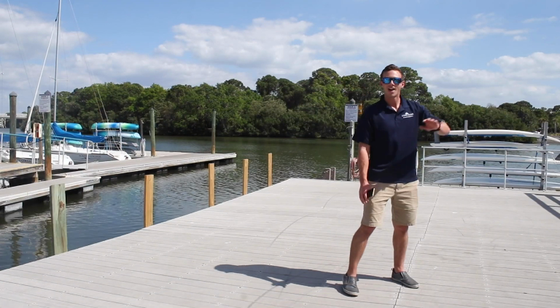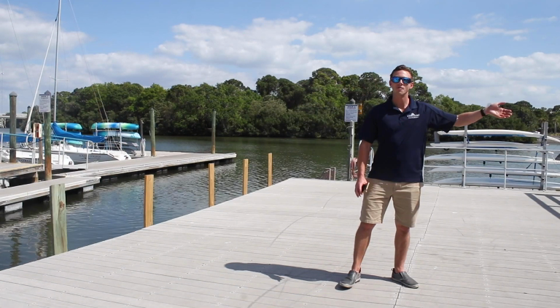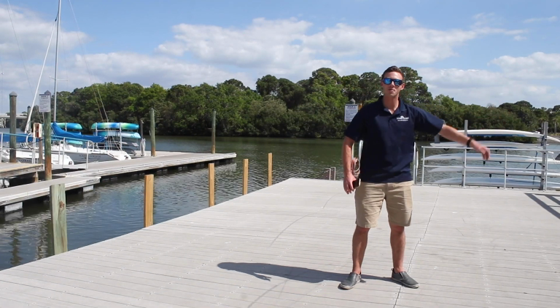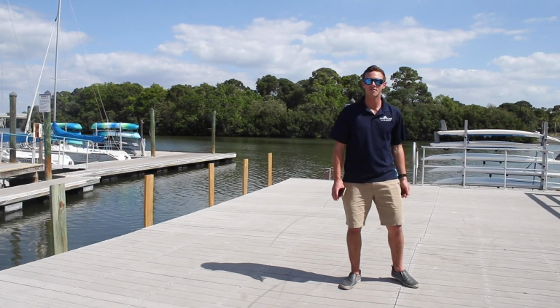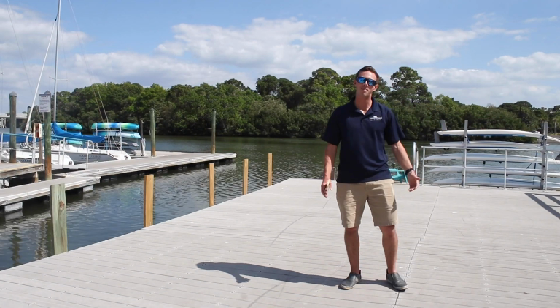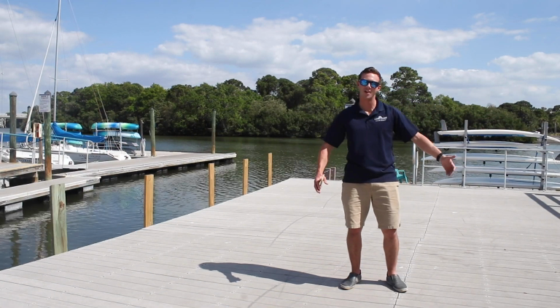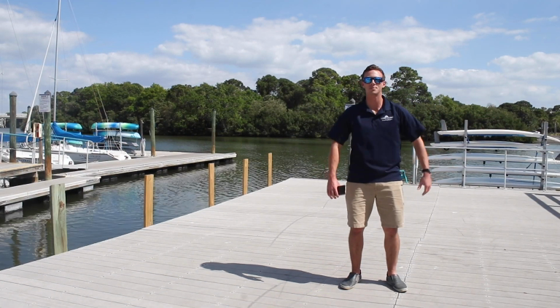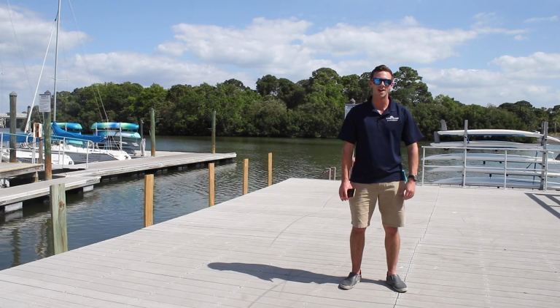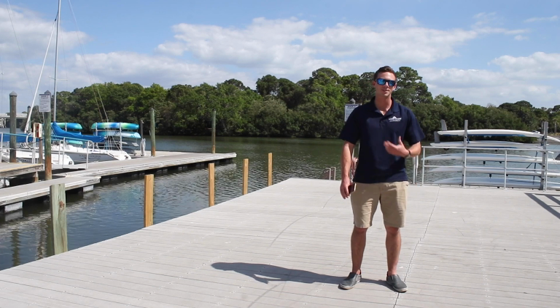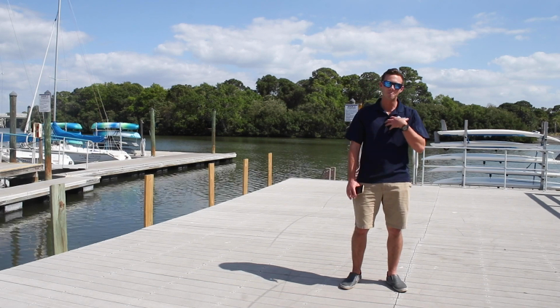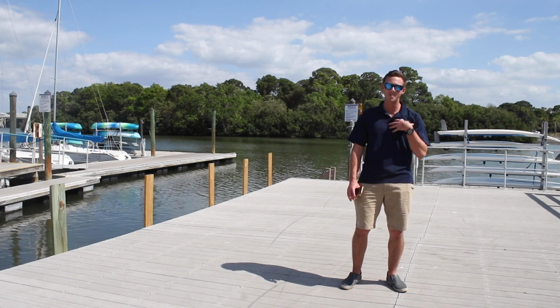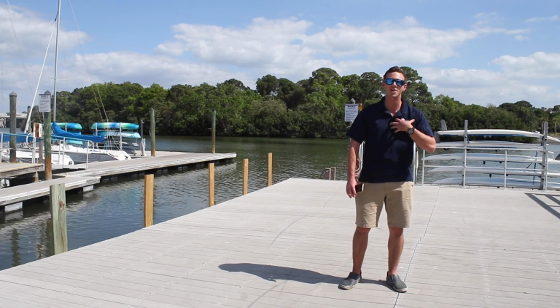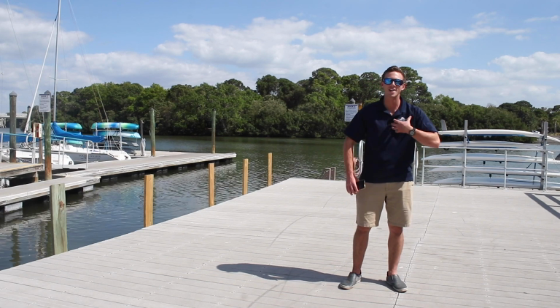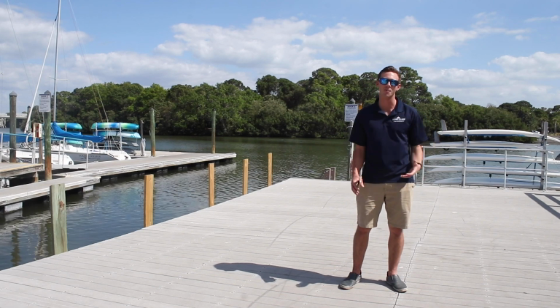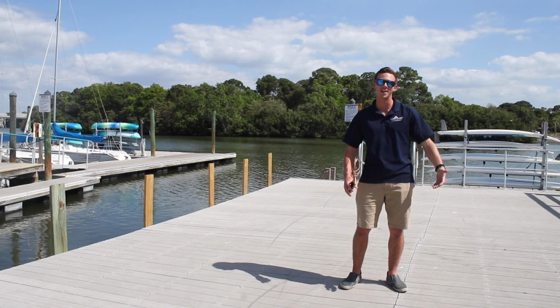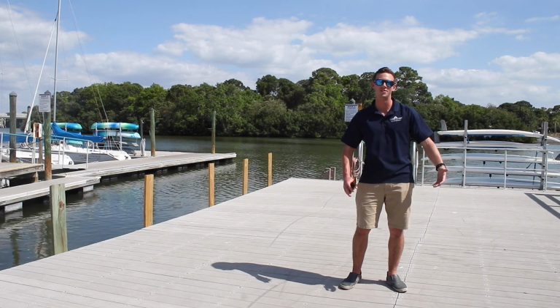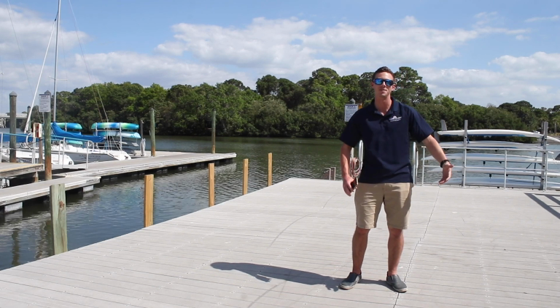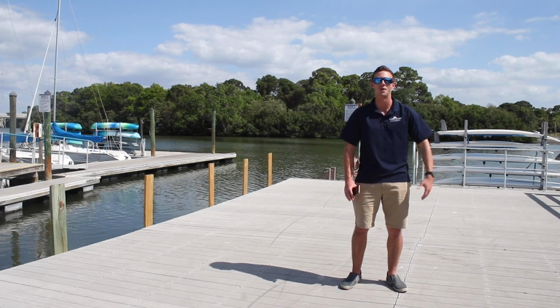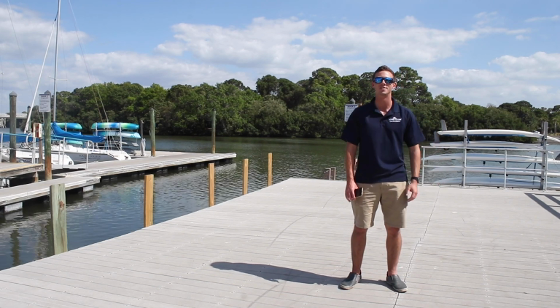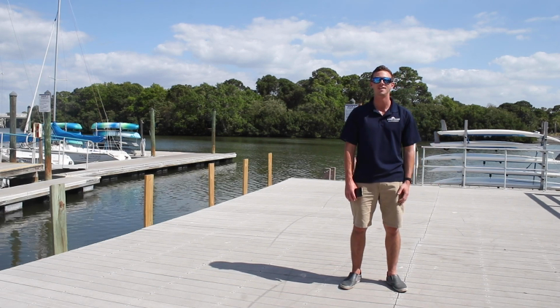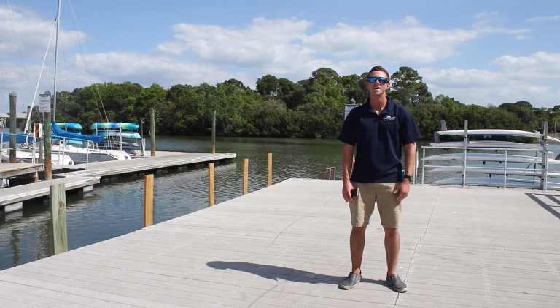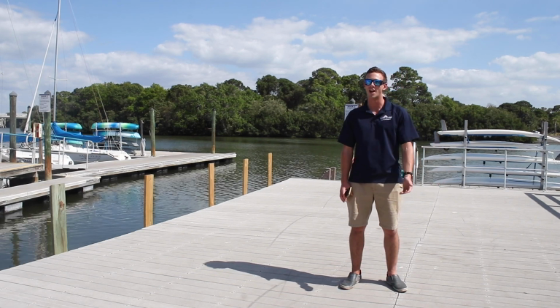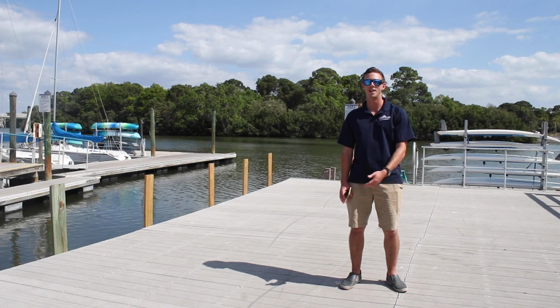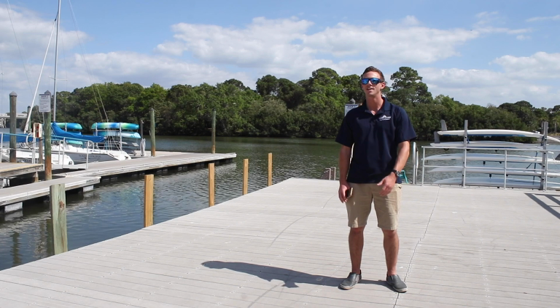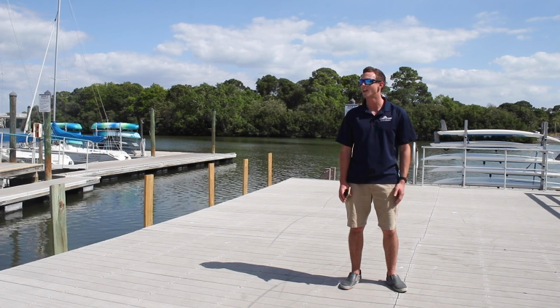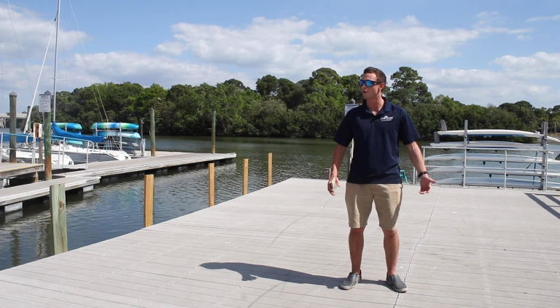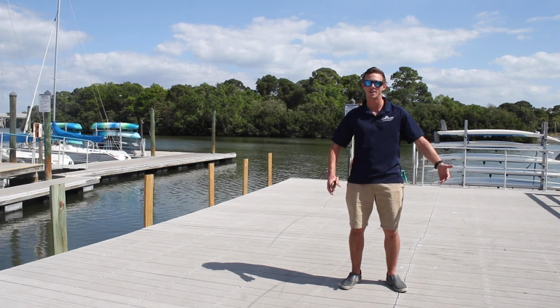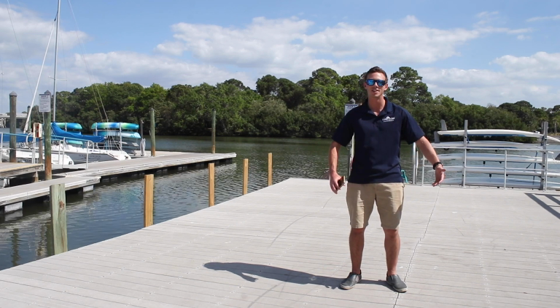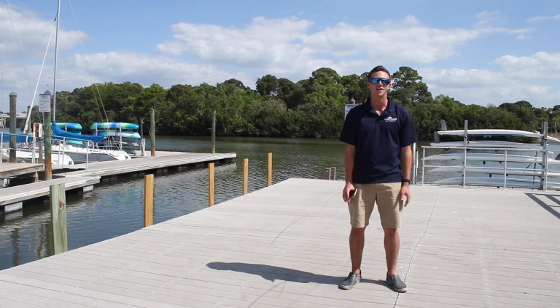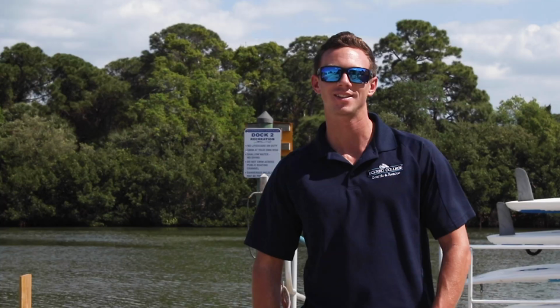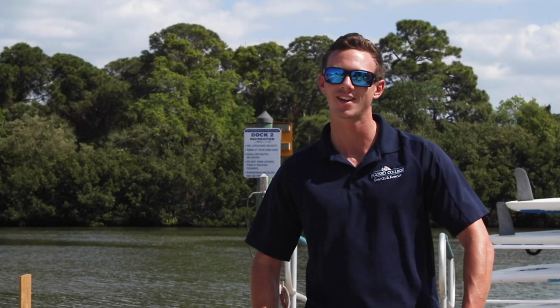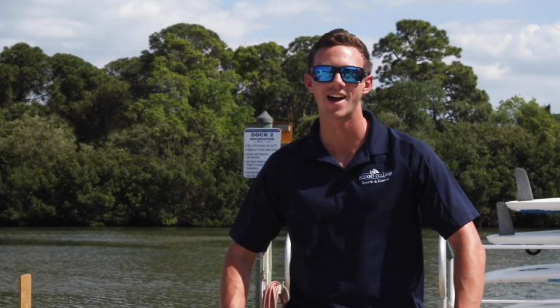Hi, welcome to Waterfront — by far the best part of campus. Might be a little biased because I worked here as a student up until 2017, graduated, and I've been working here ever since. So let's go take a look around.